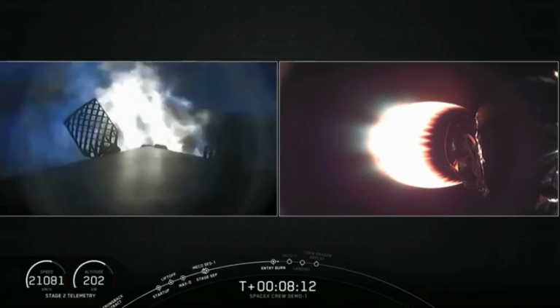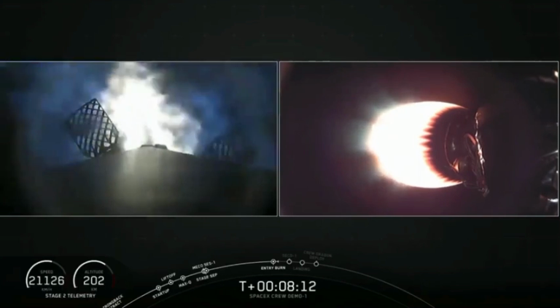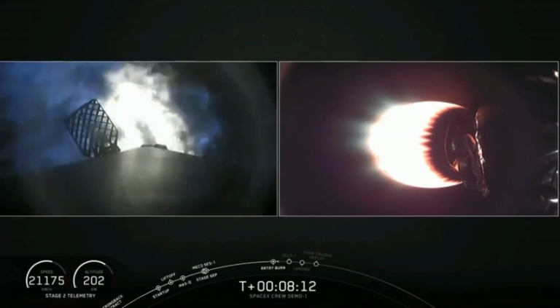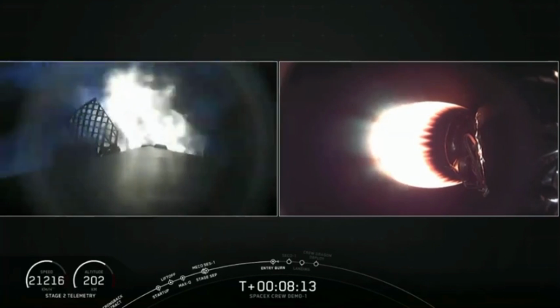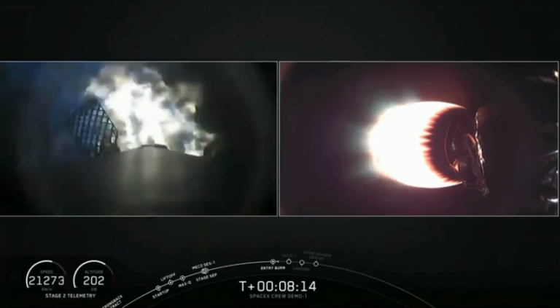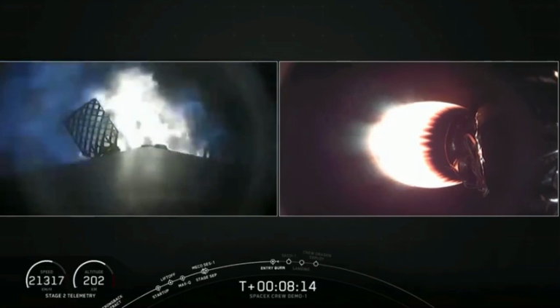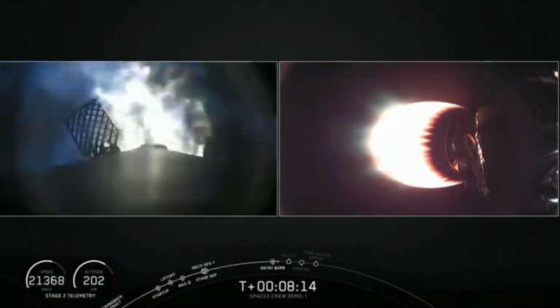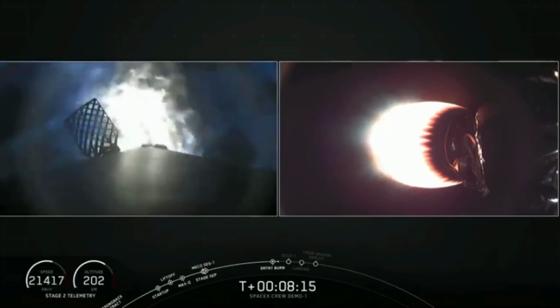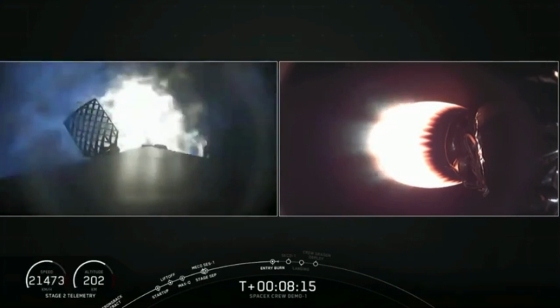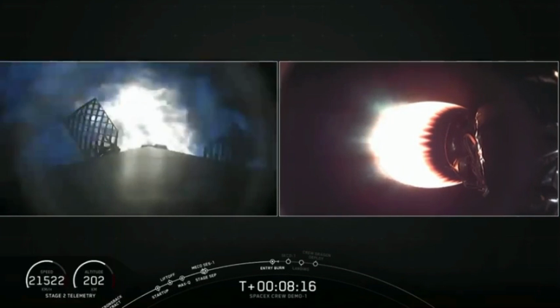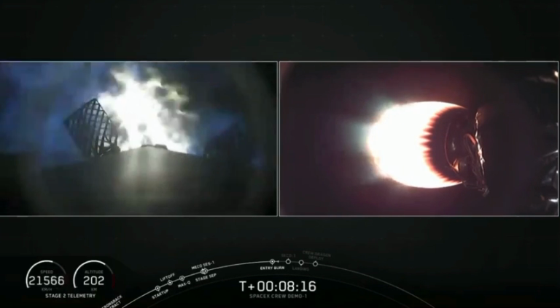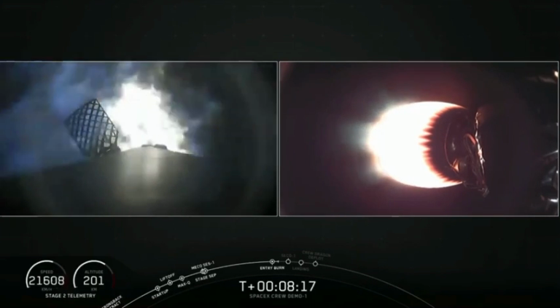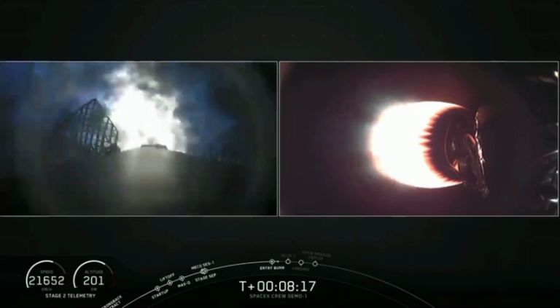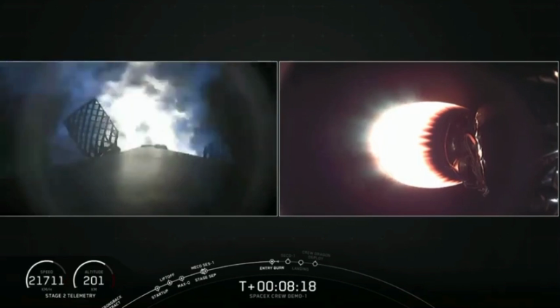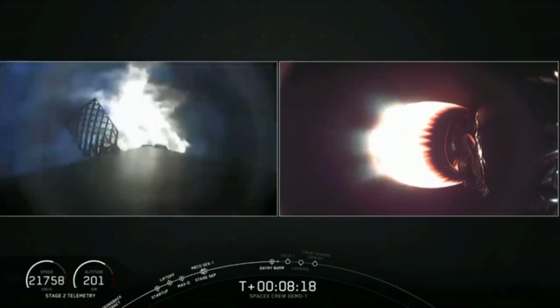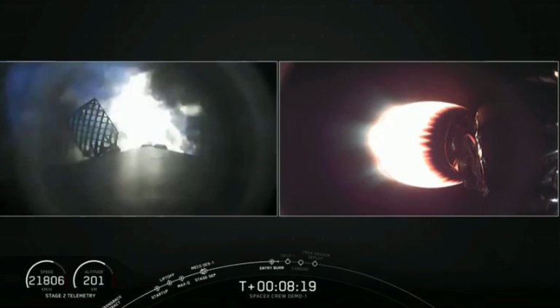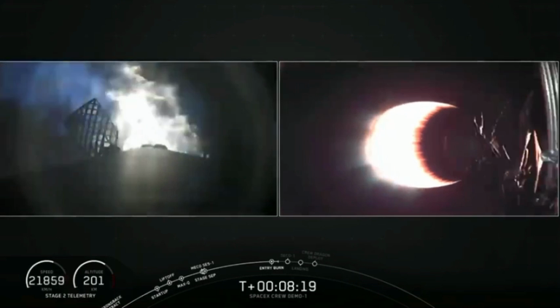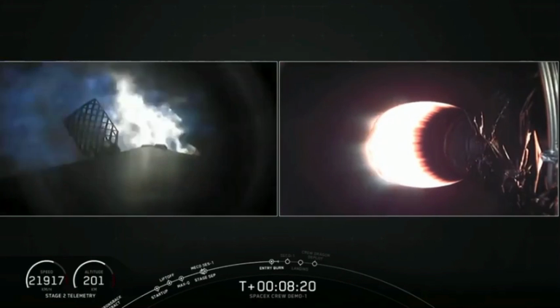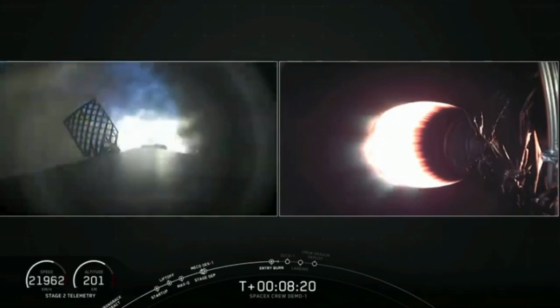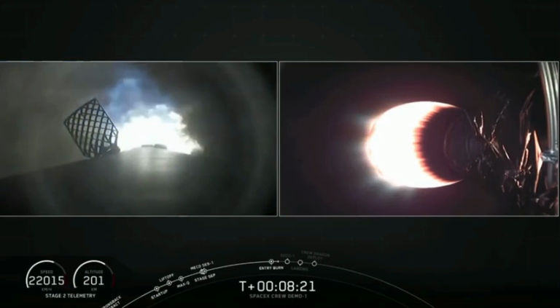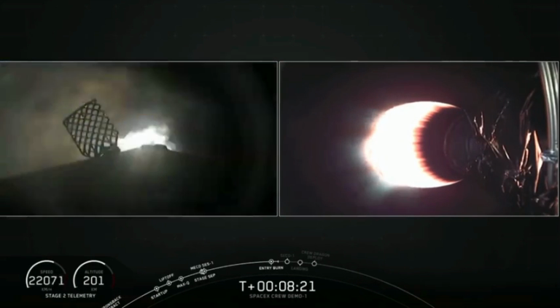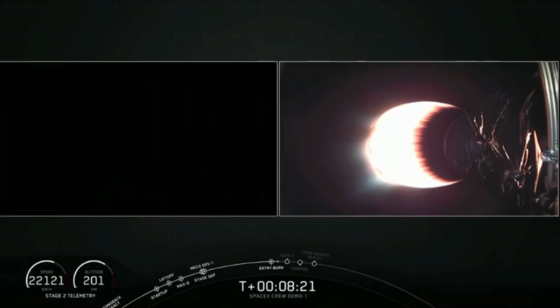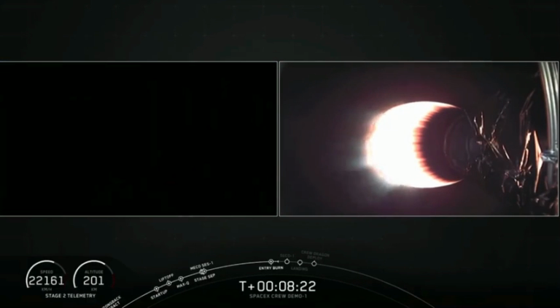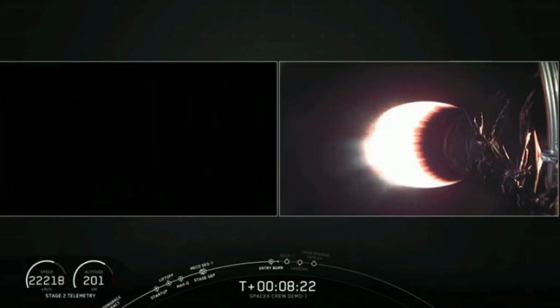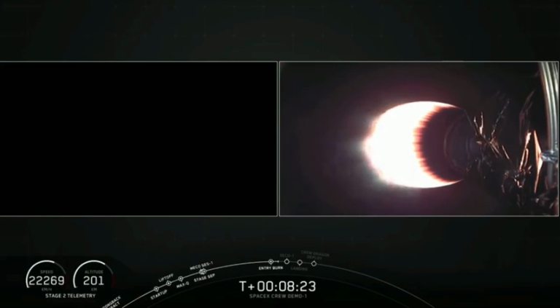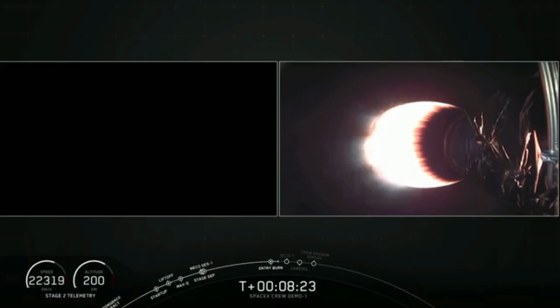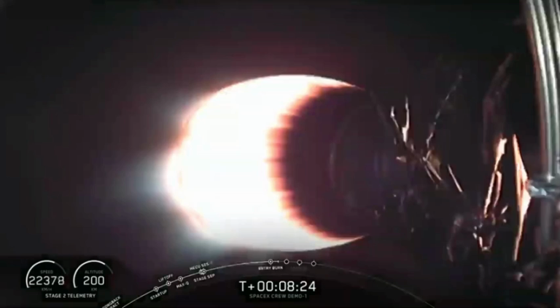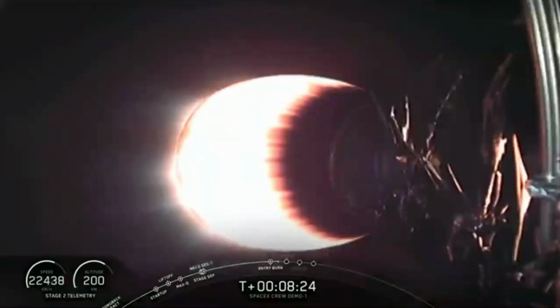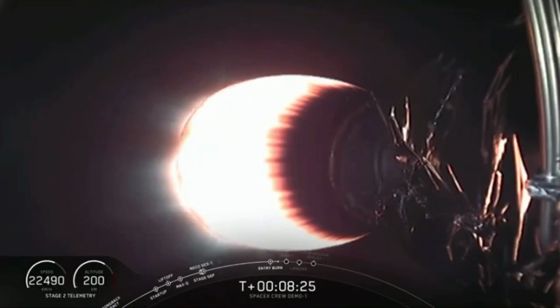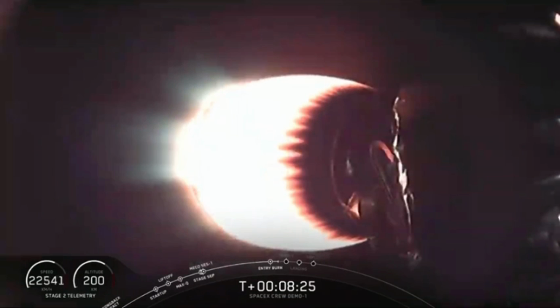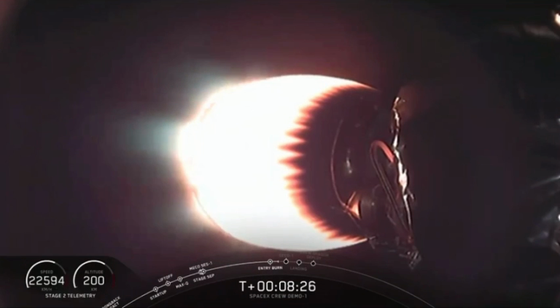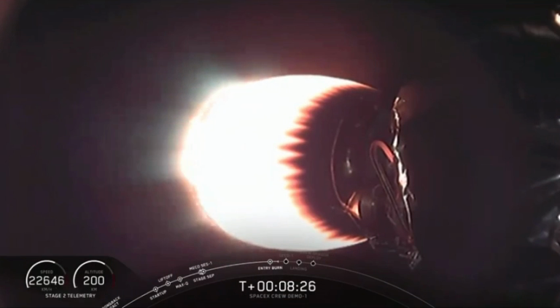A little back-to-back action now as we see Stage 1 coming back down towards Earth. Stage 2 still making its way up into outer space. The Dragon still nestled on top, getting ready. Stage 1 entry burn shutdown. And there's the end of that Stage 1 shutdown.